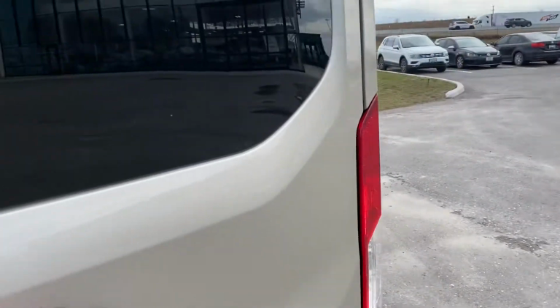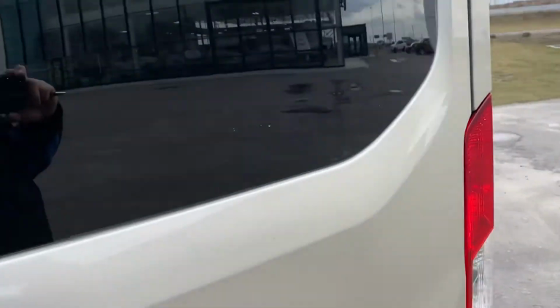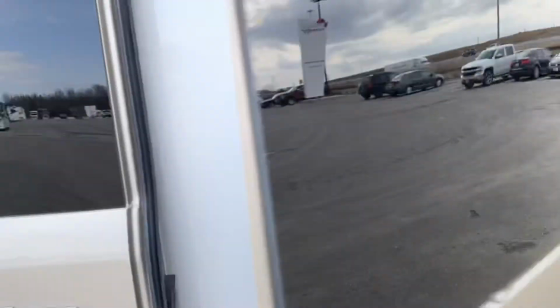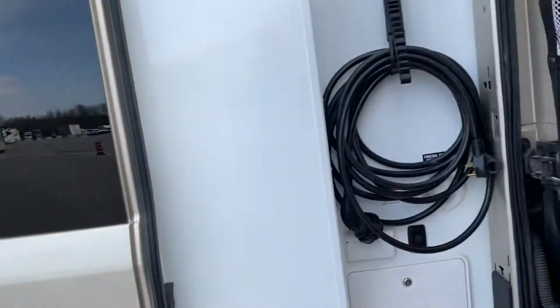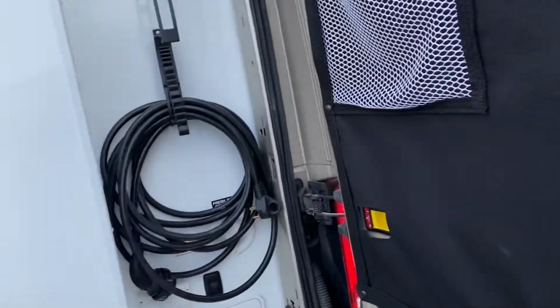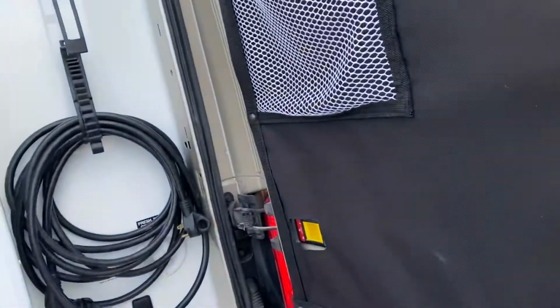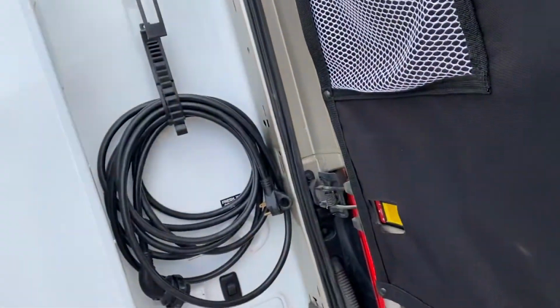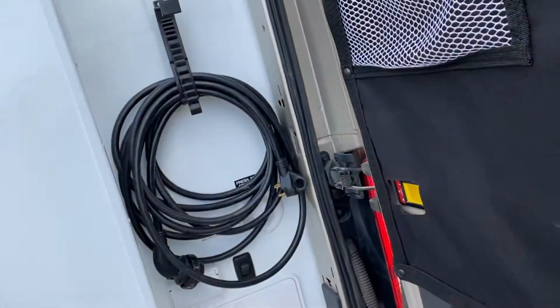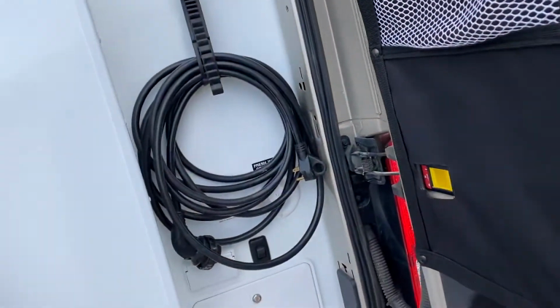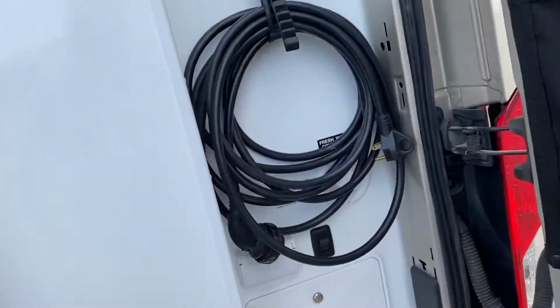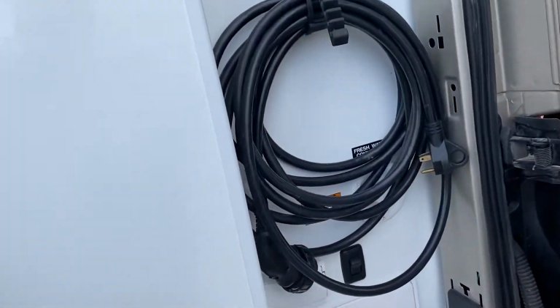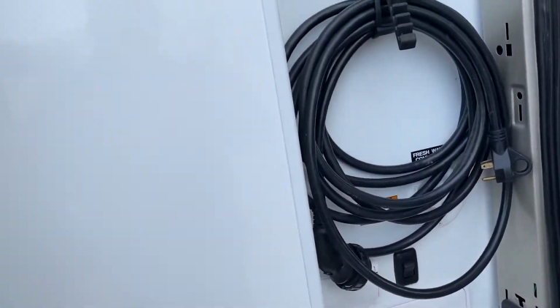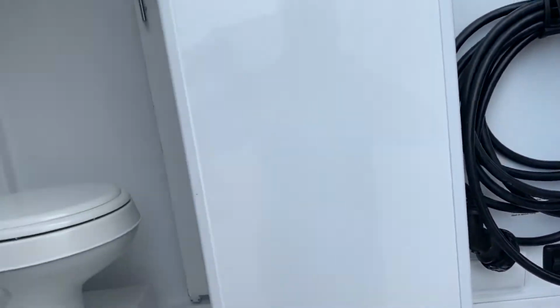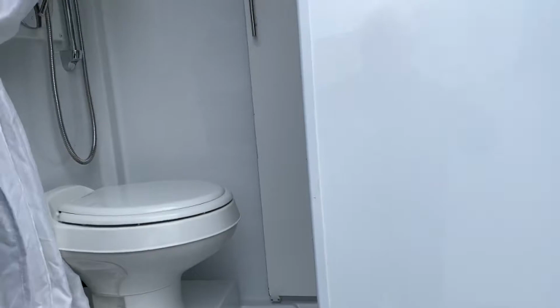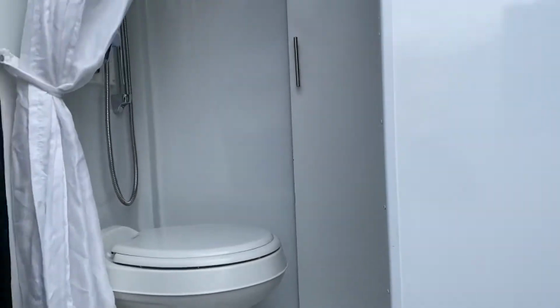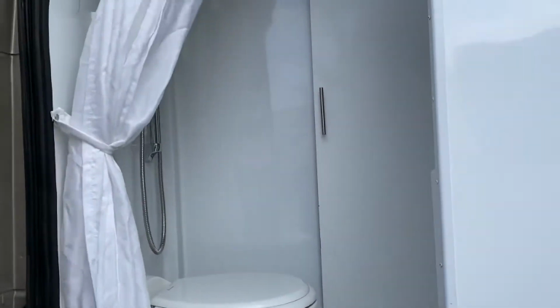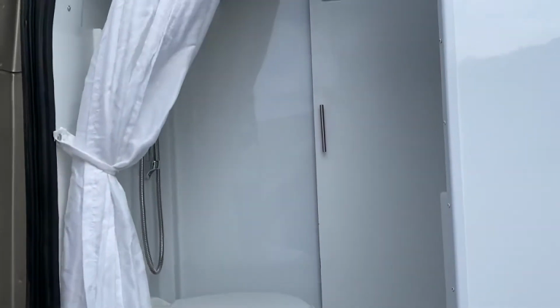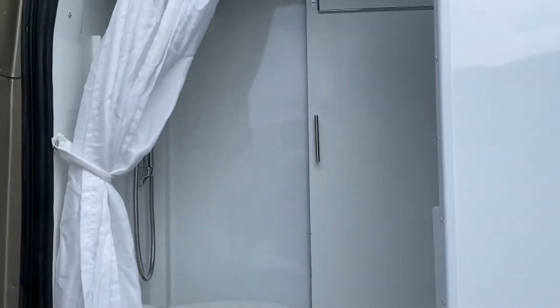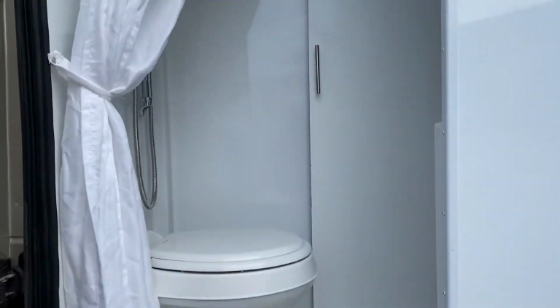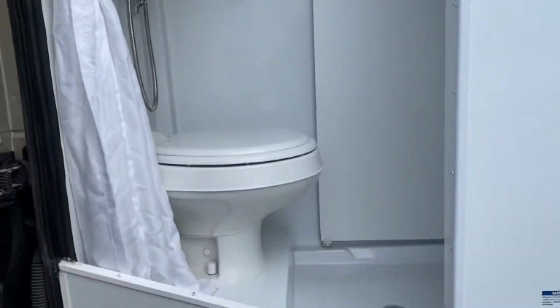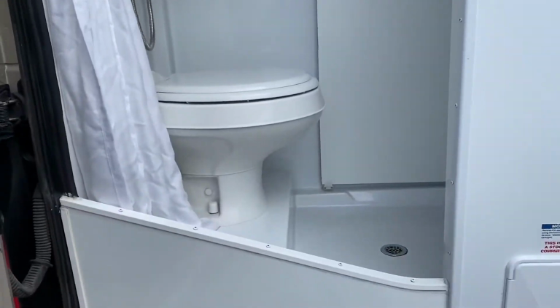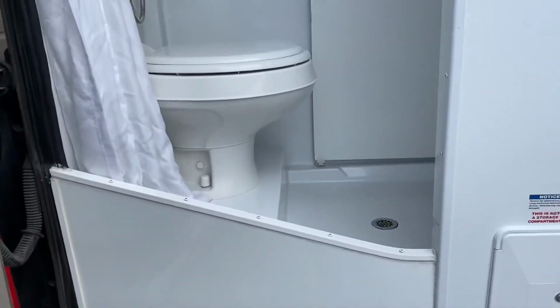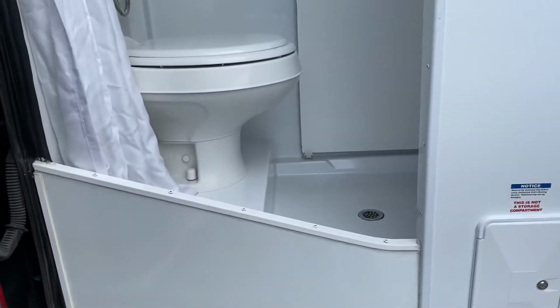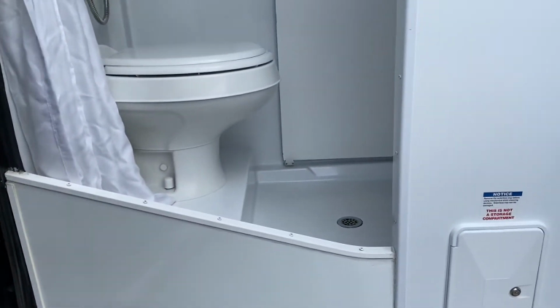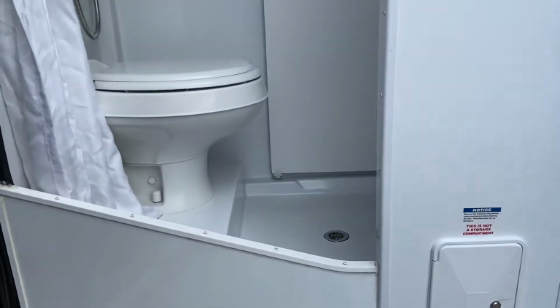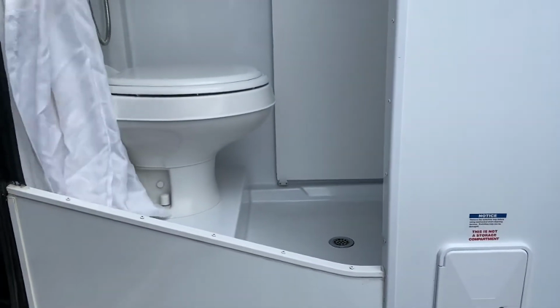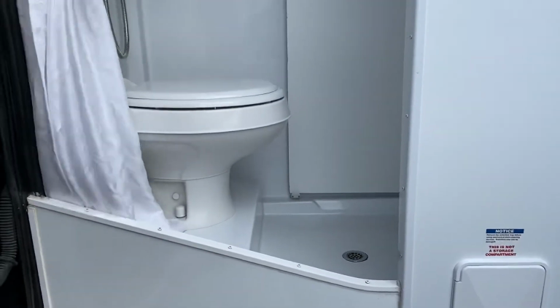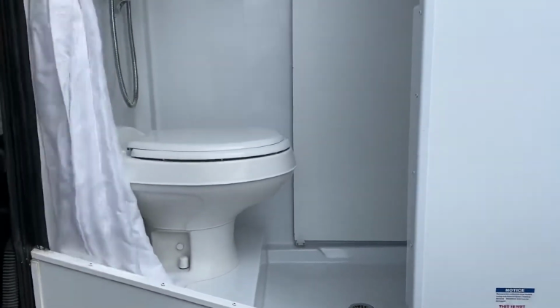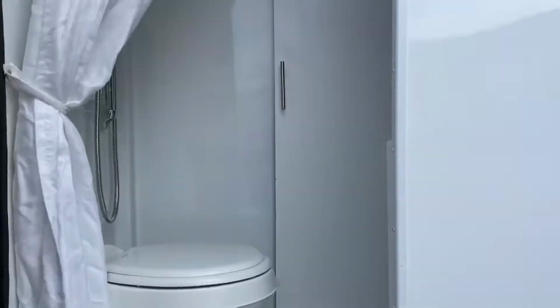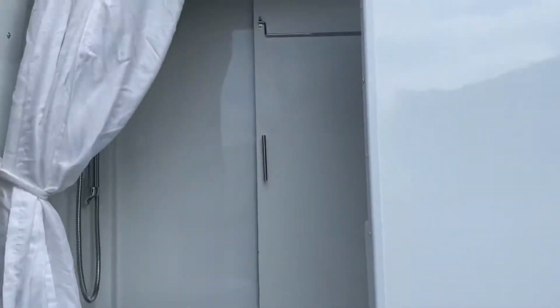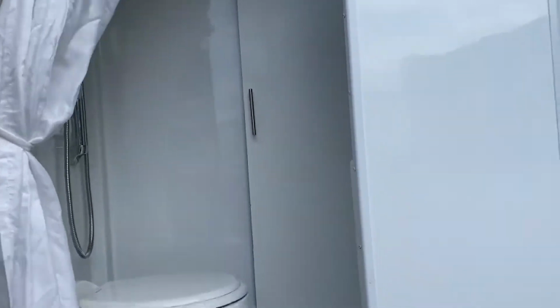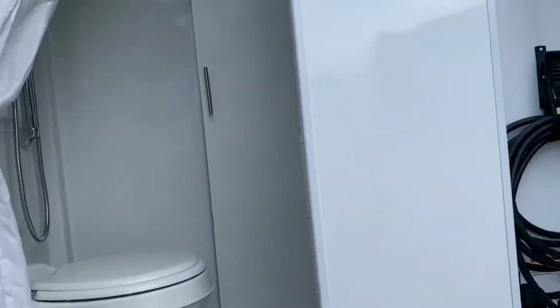We have a gas generator on it. Your bathroom is at the back on this one, accessible from both sides. So if you have the bed set up, you can still access the bathroom from the back here.